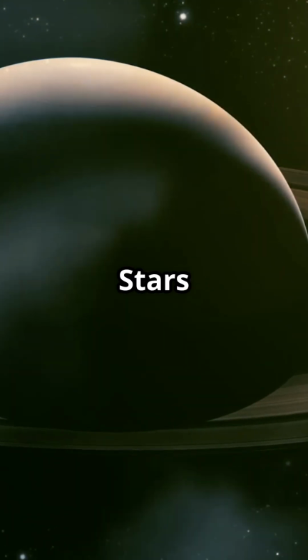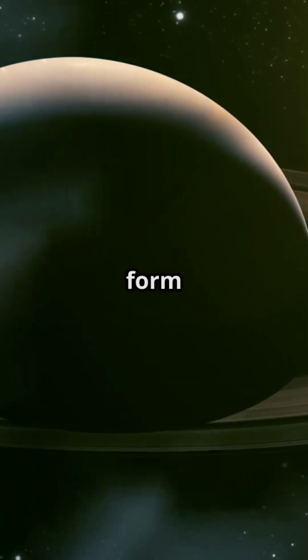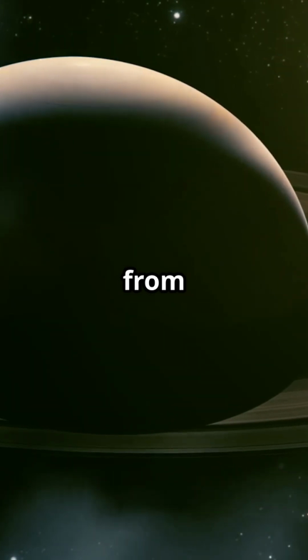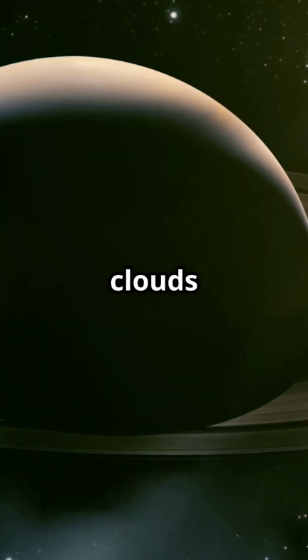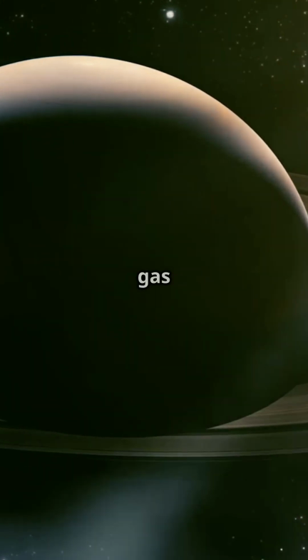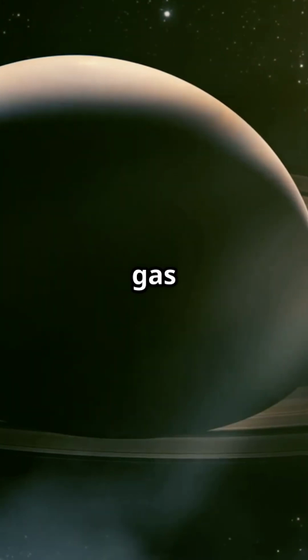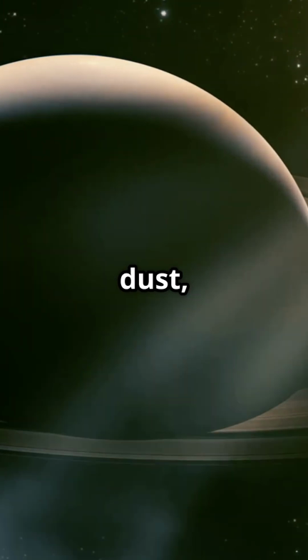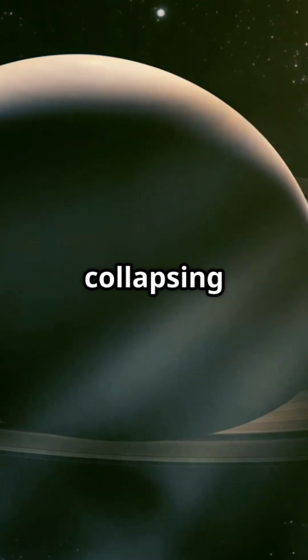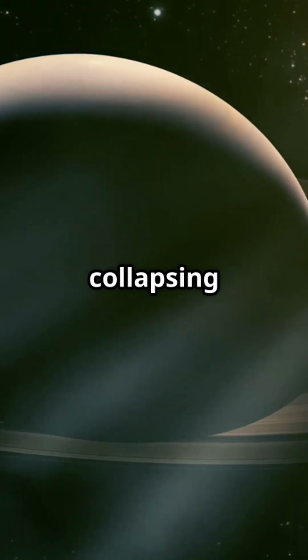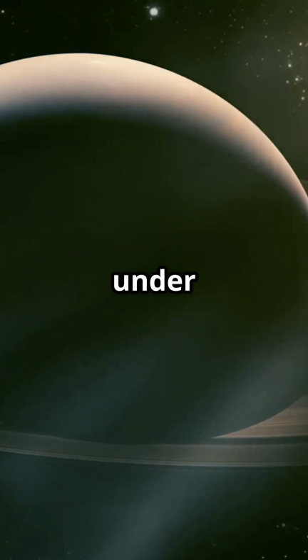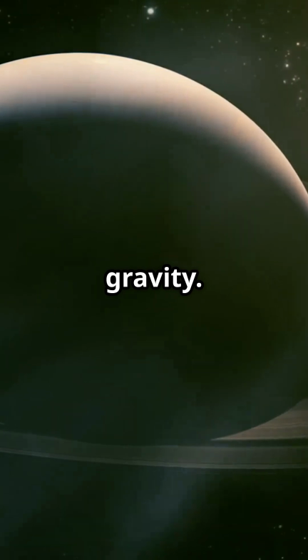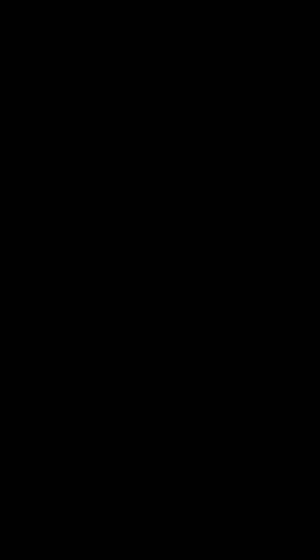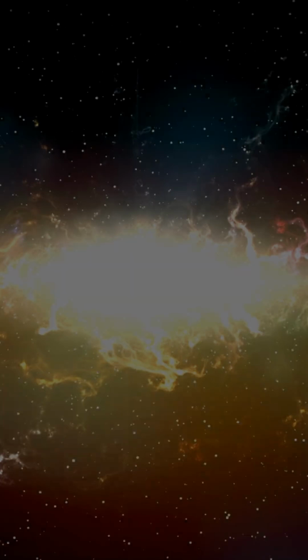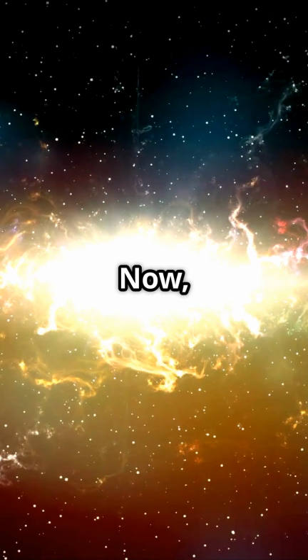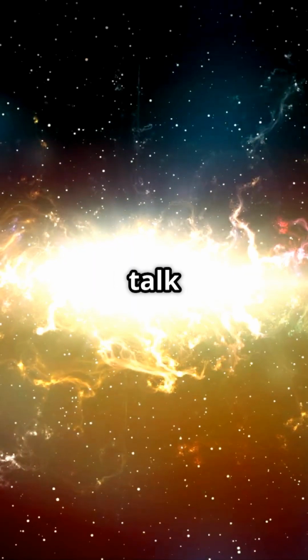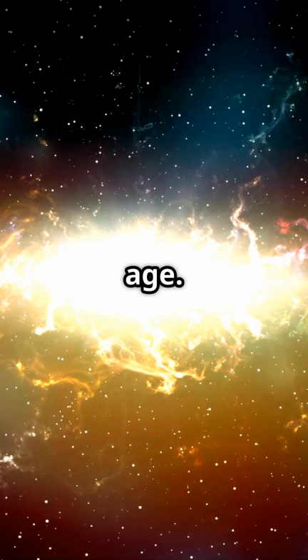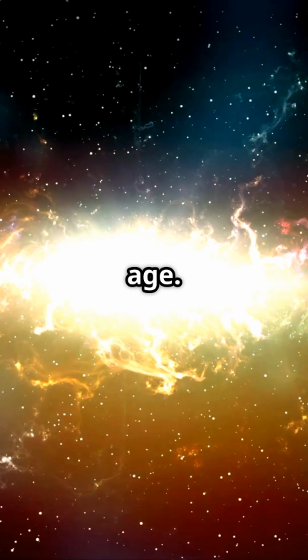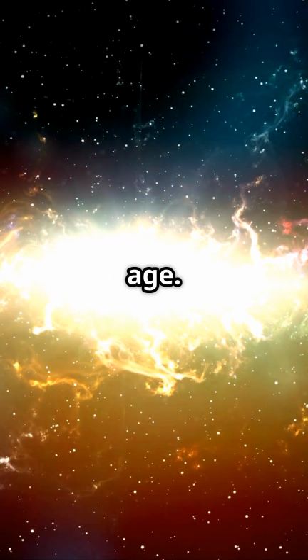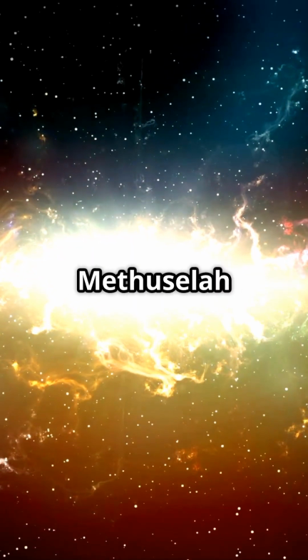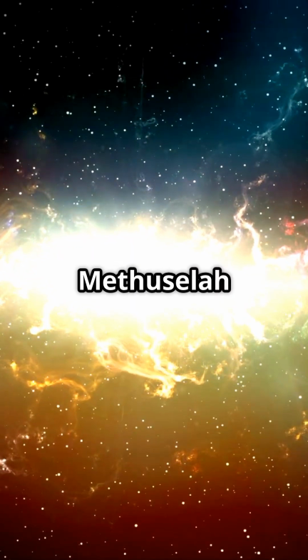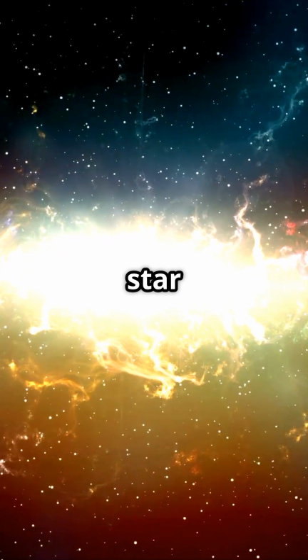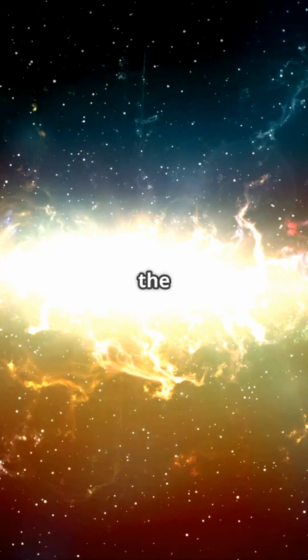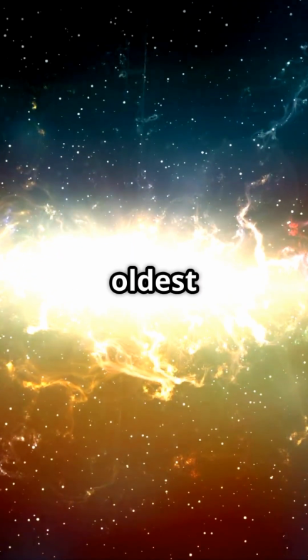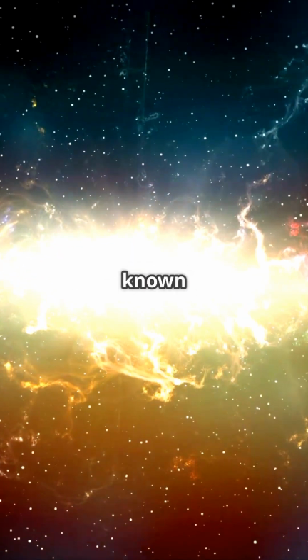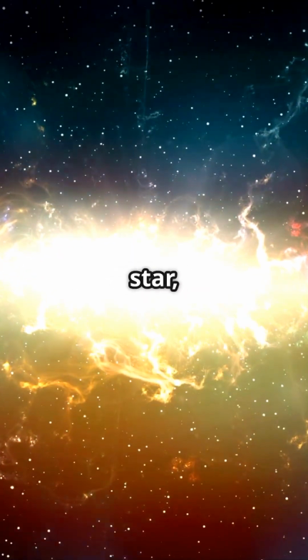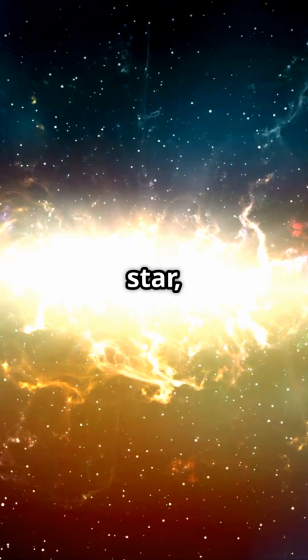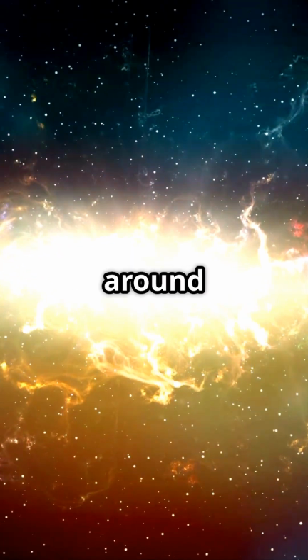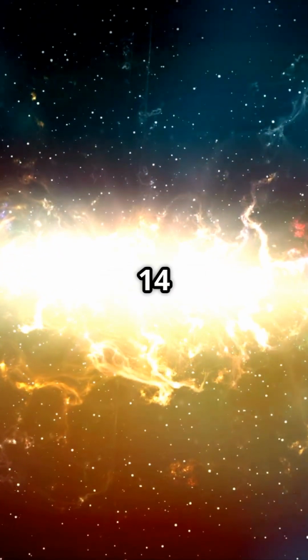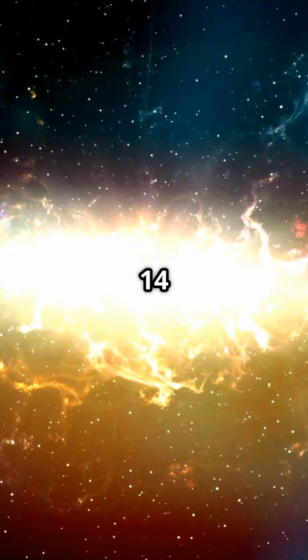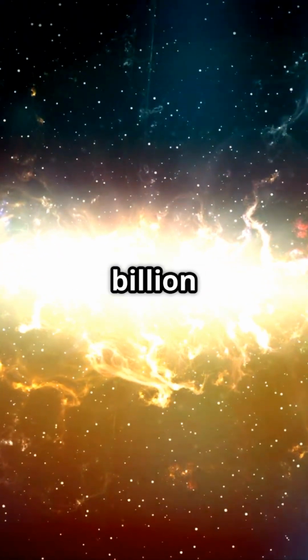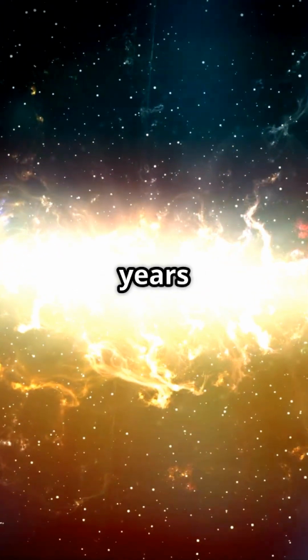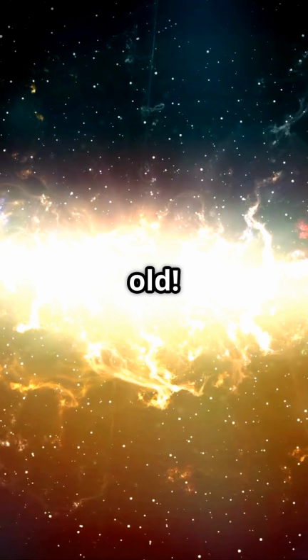Stars form from clouds of gas and dust collapsing under gravity. Now let's talk age. The Methuselah star is the oldest known star, around 14 billion years old.